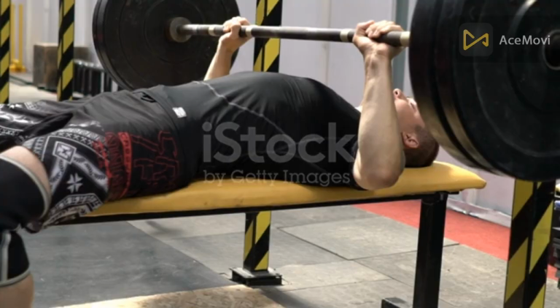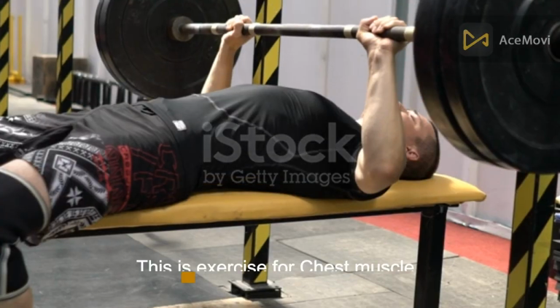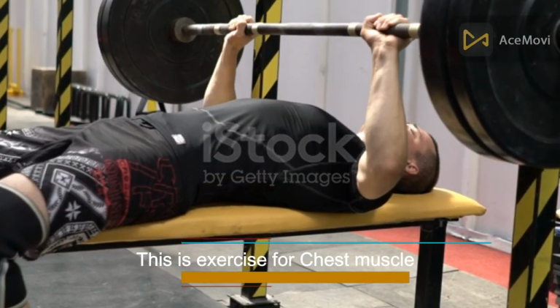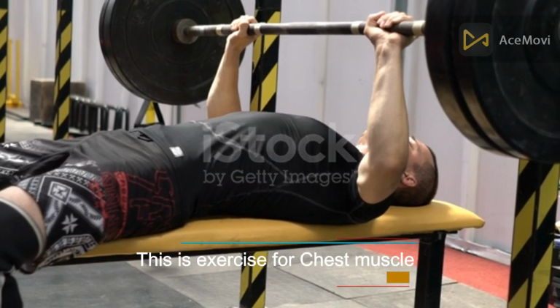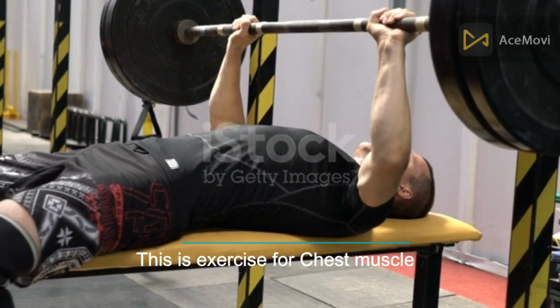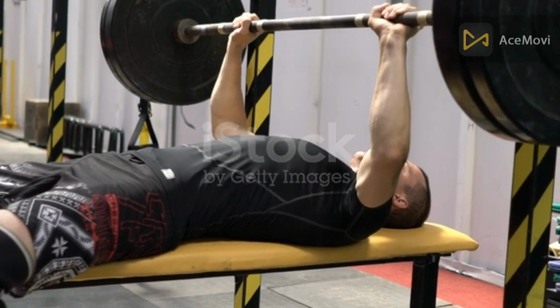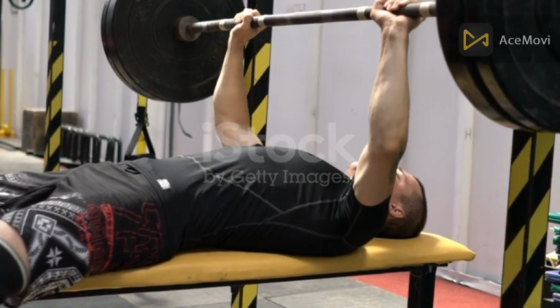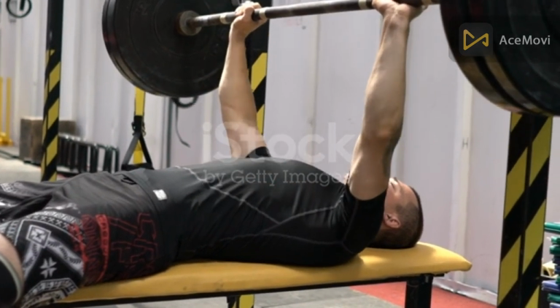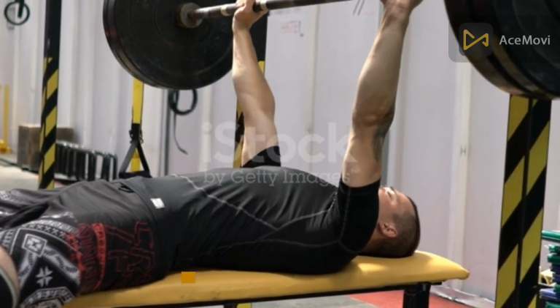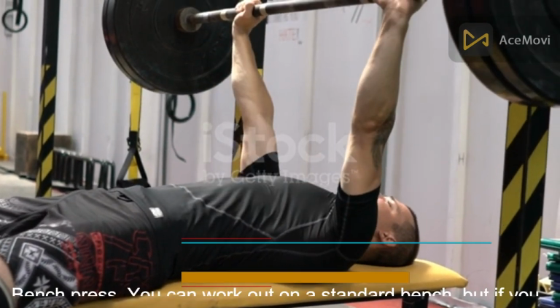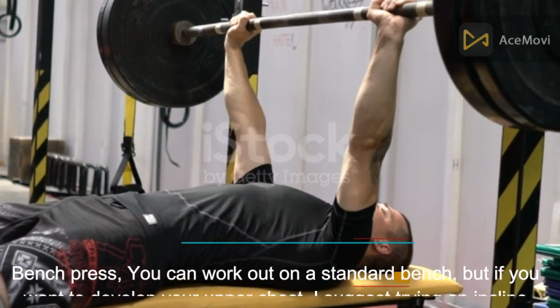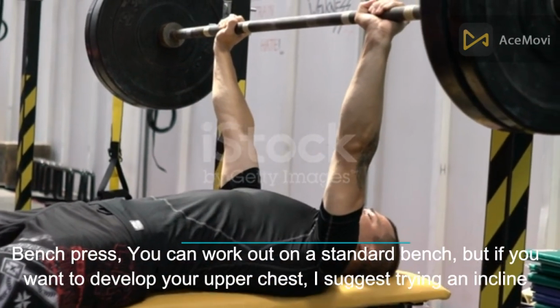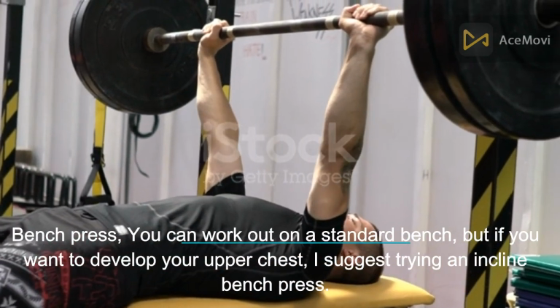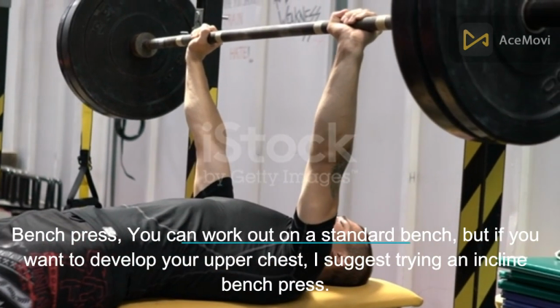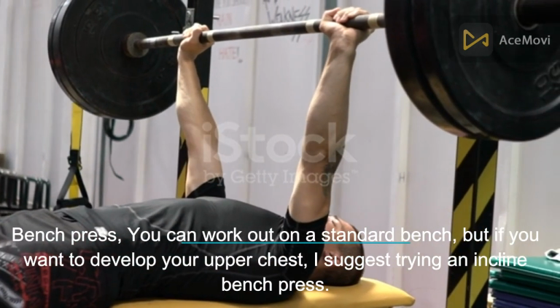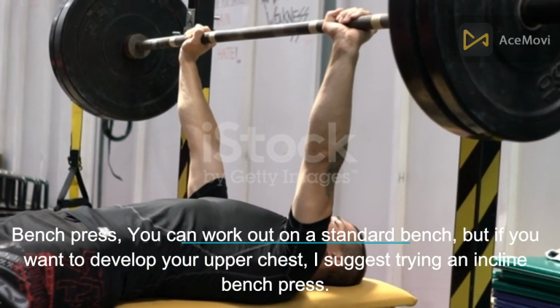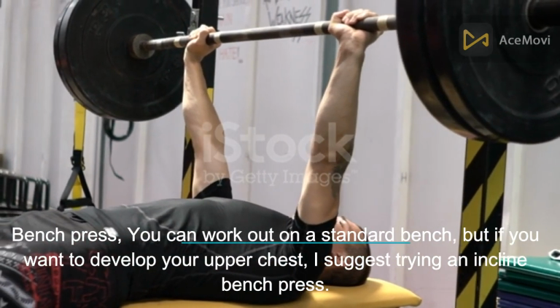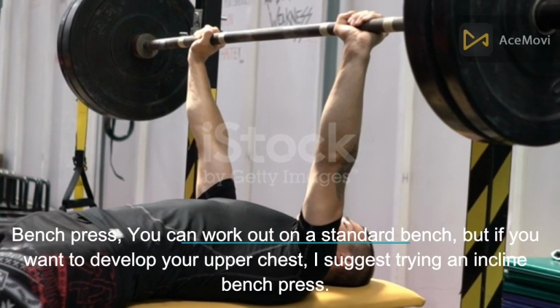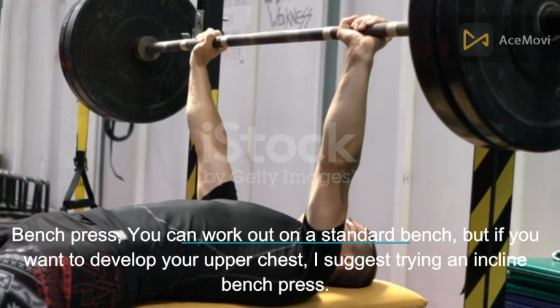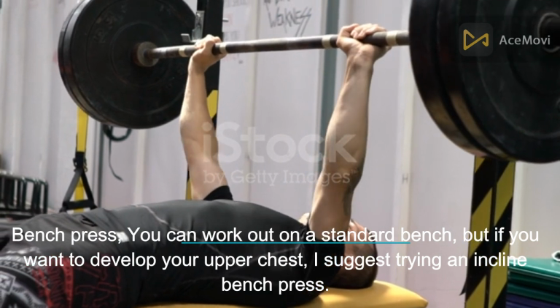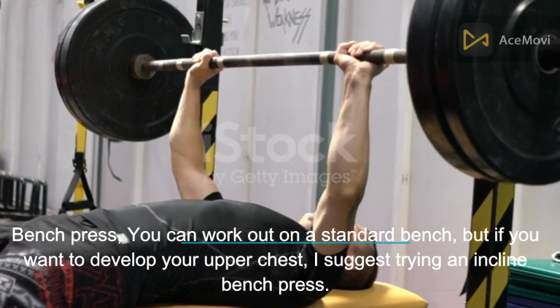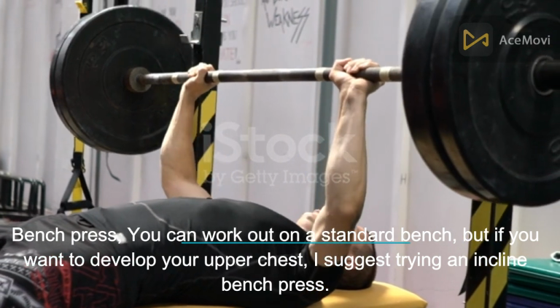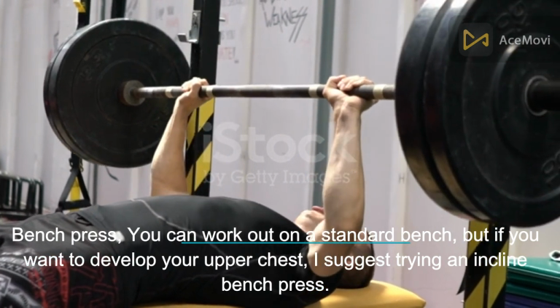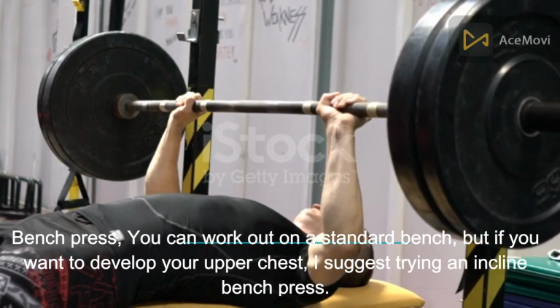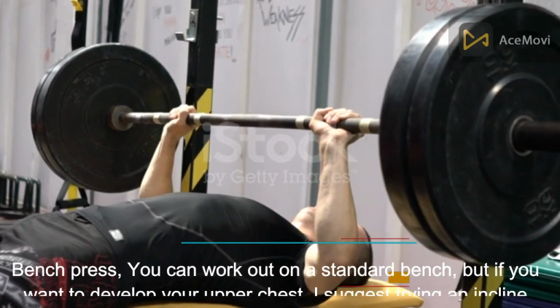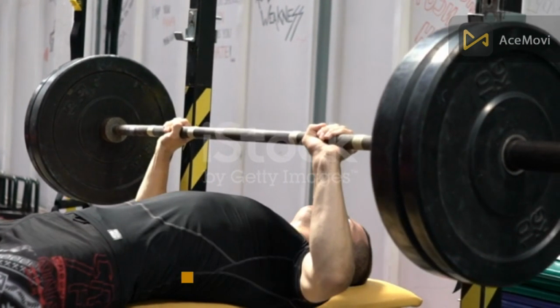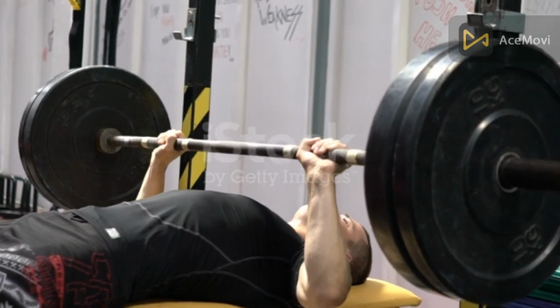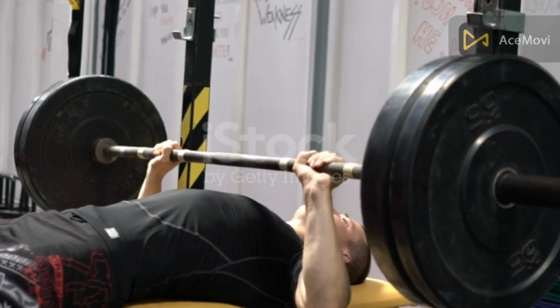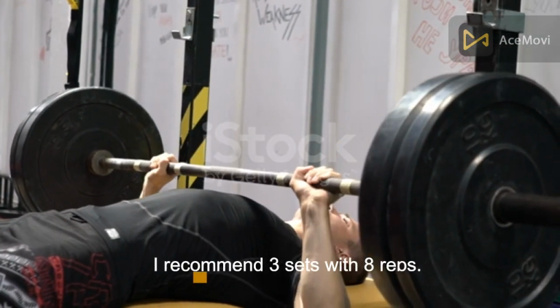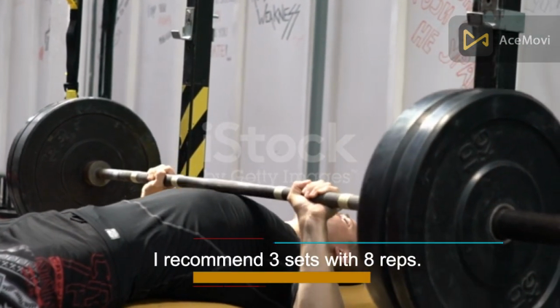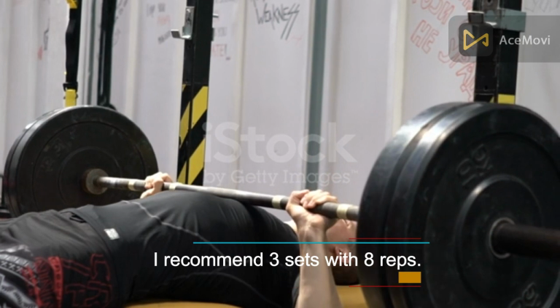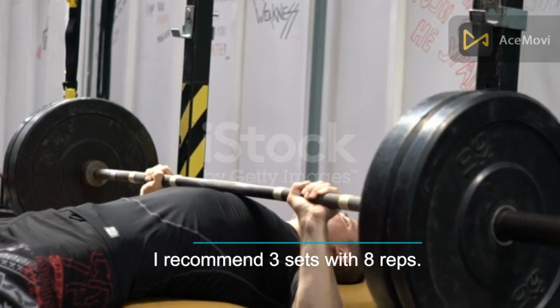This is an exercise for chest muscle. Bench press: you can work out on a standard bench, but if you want to develop your upper chest, try an incline bench press. I recommend 3 sets with 8 reps.